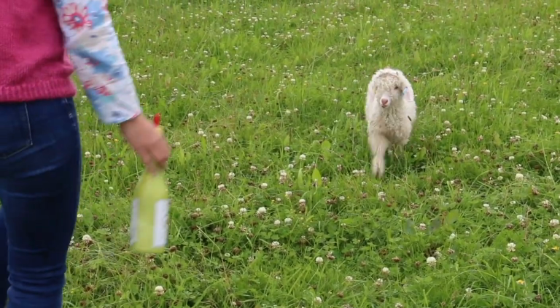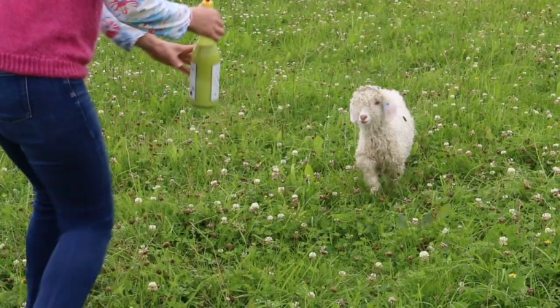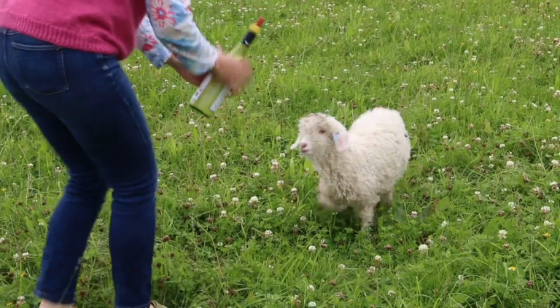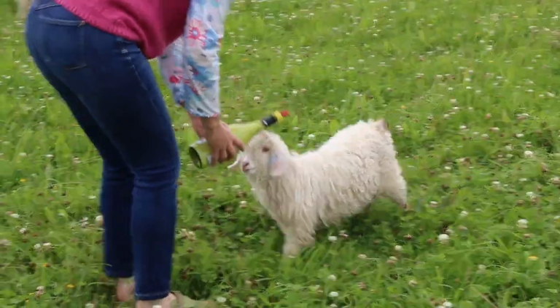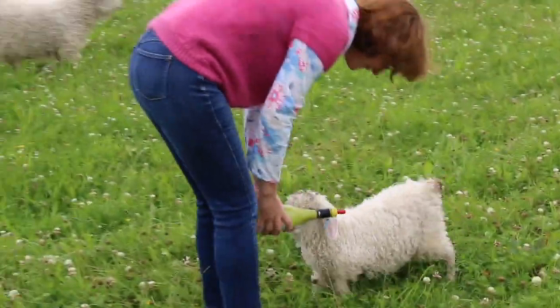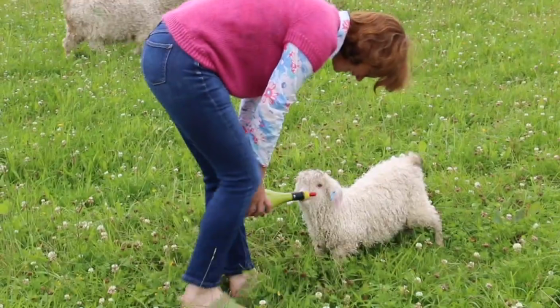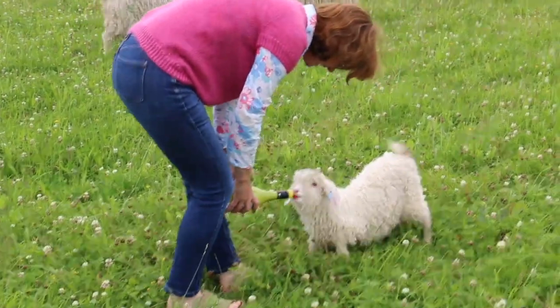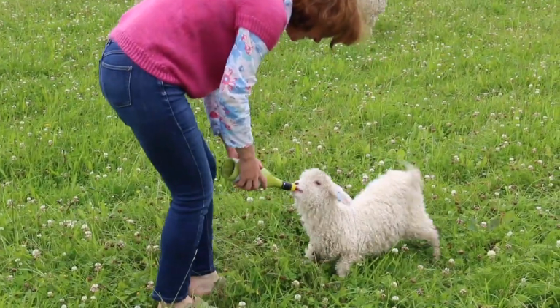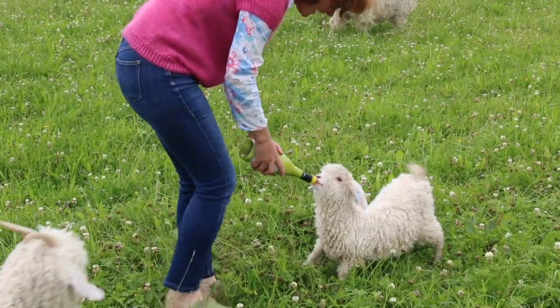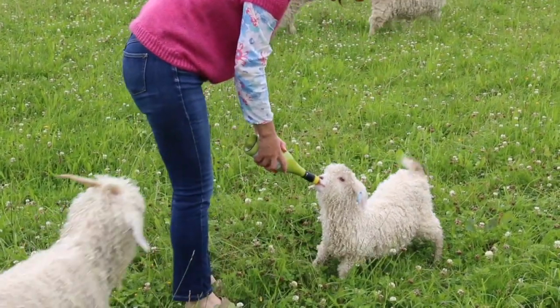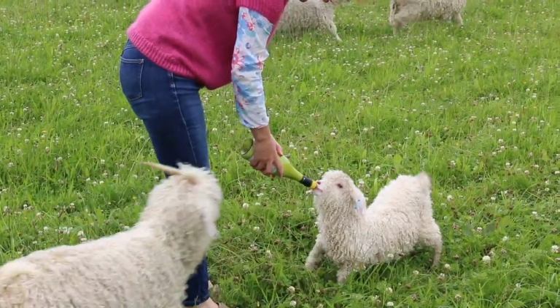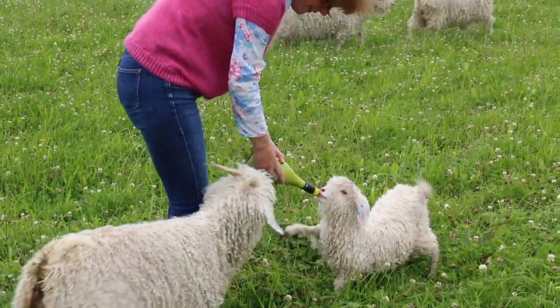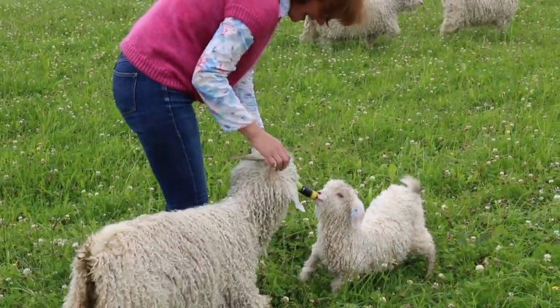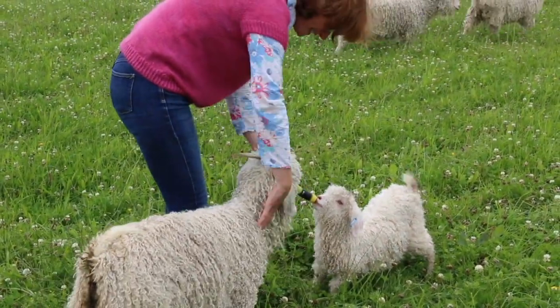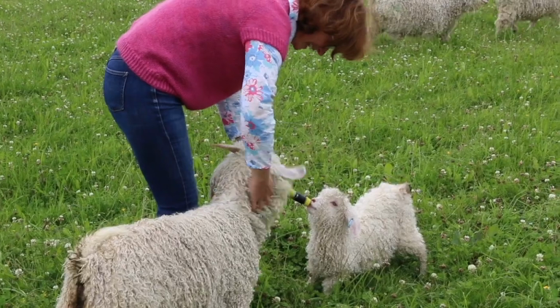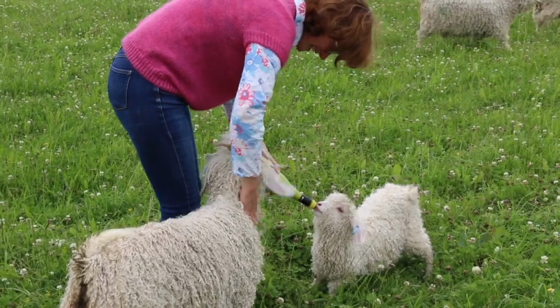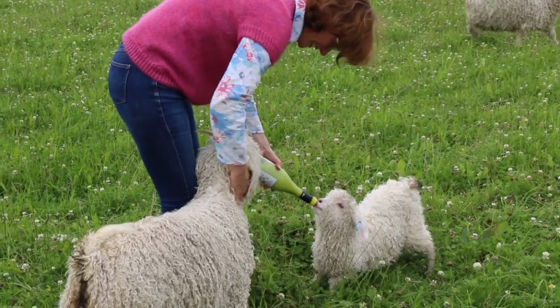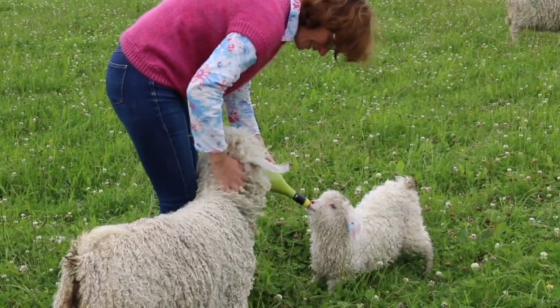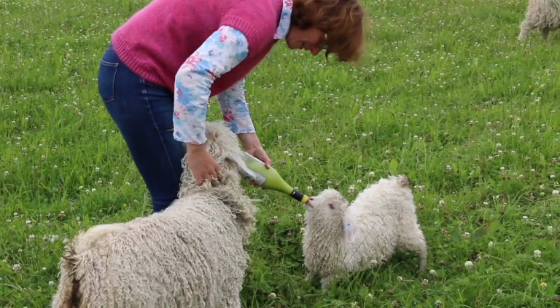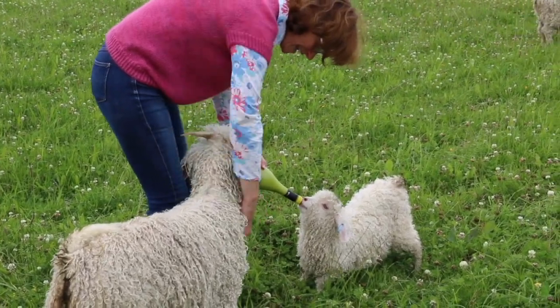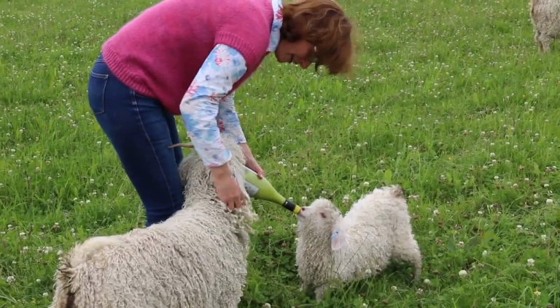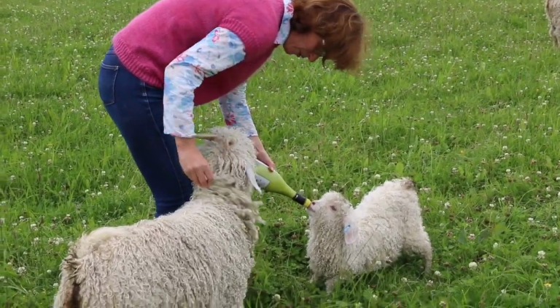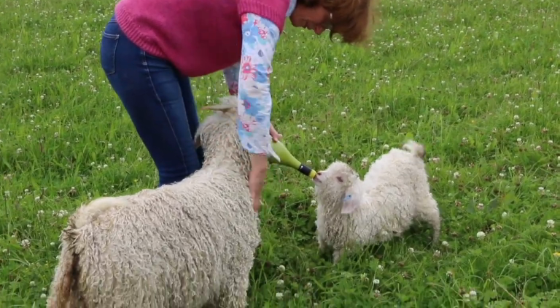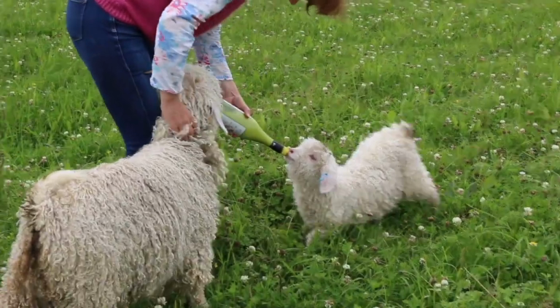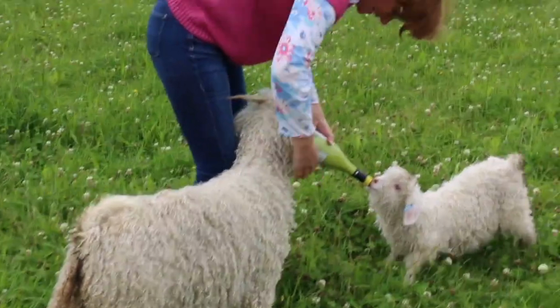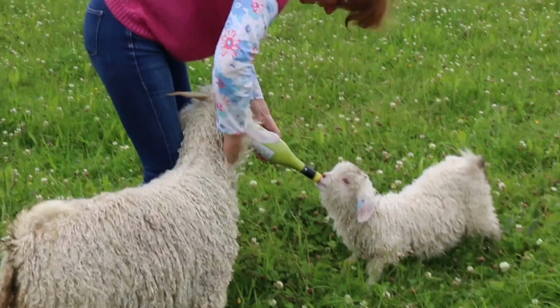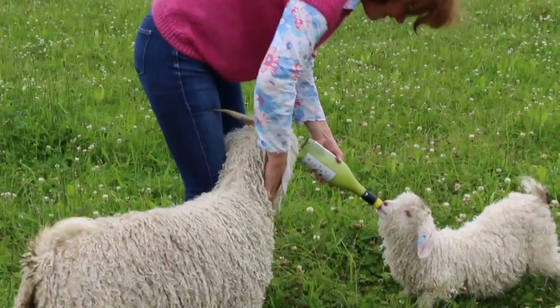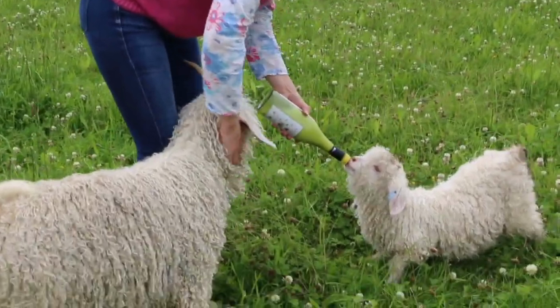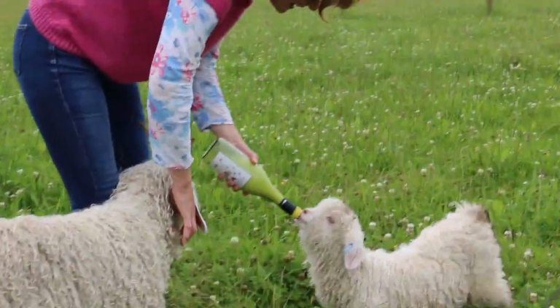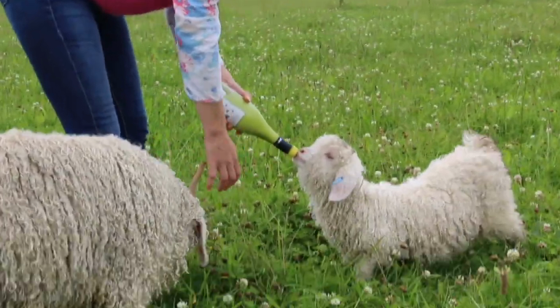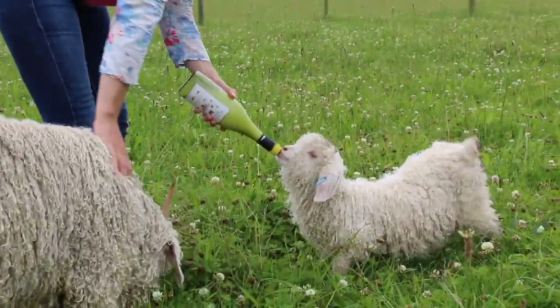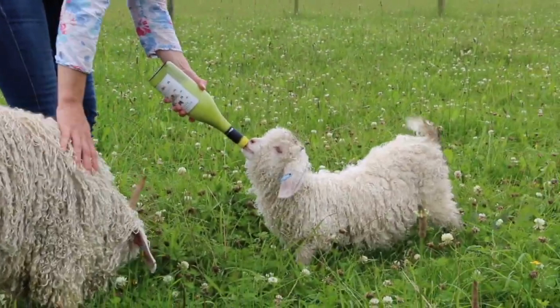Good girl Cassie, here you are. And you Dandy — hello Dandy. Look at your beautiful fleece Cassie, you're a clever girl. Well done little Cassie.